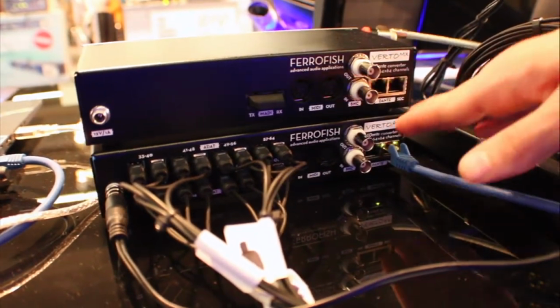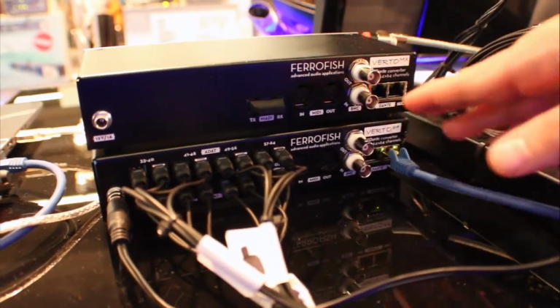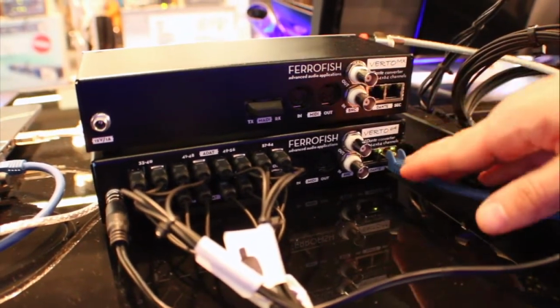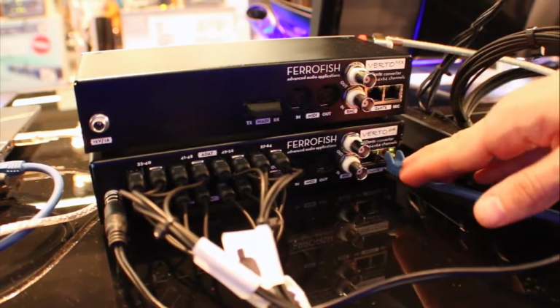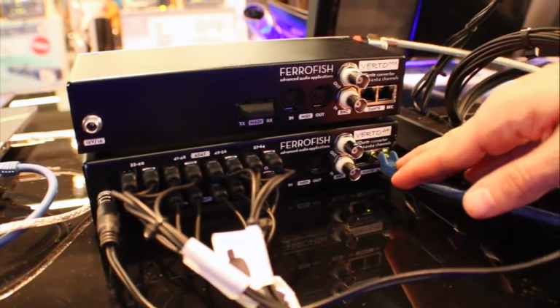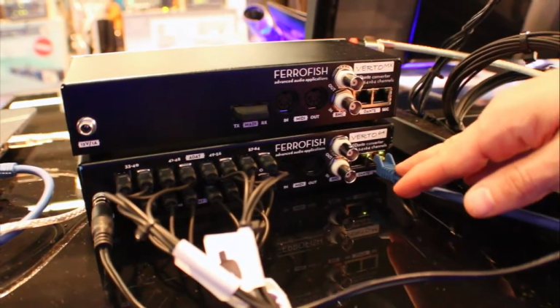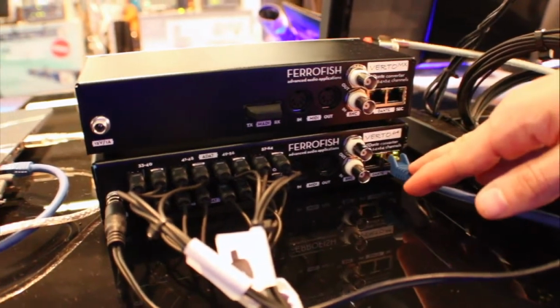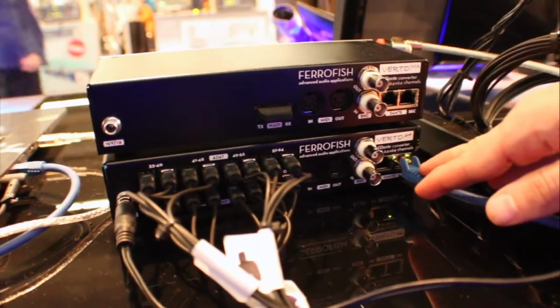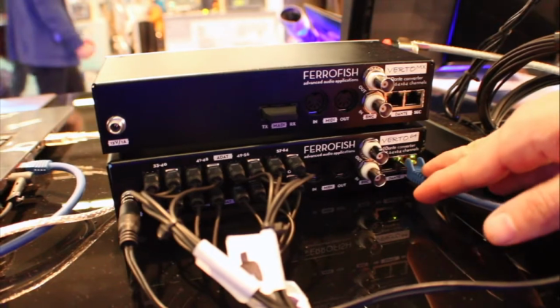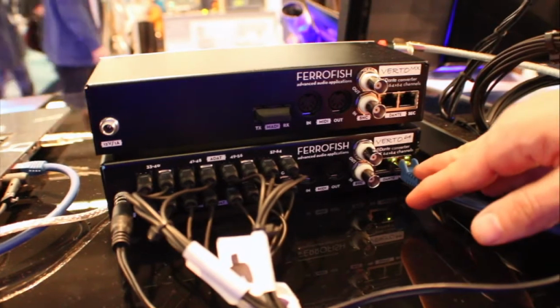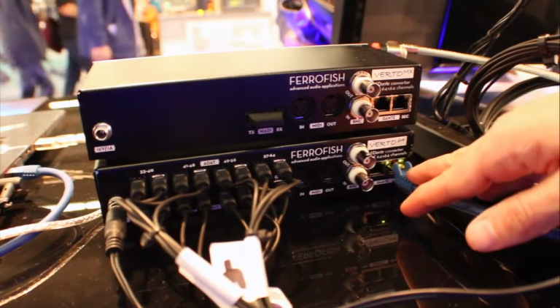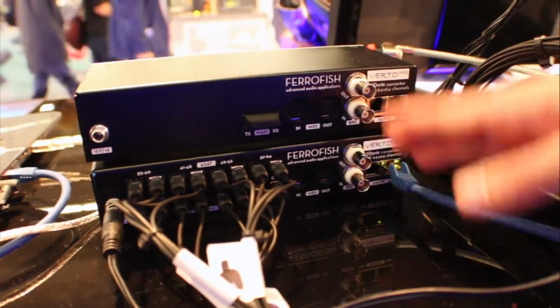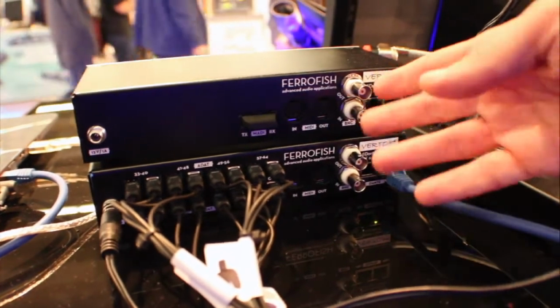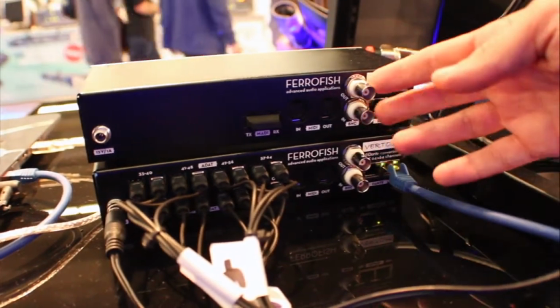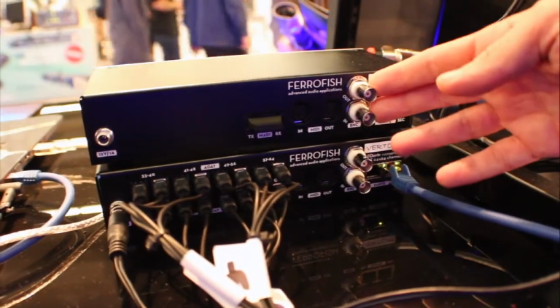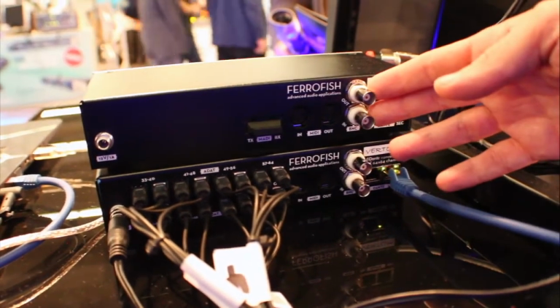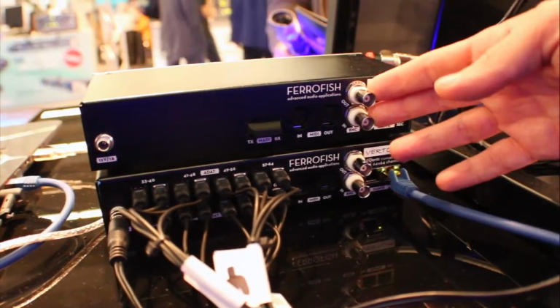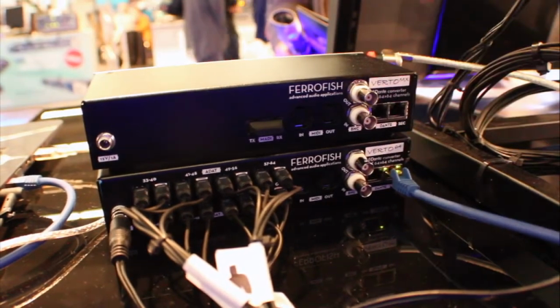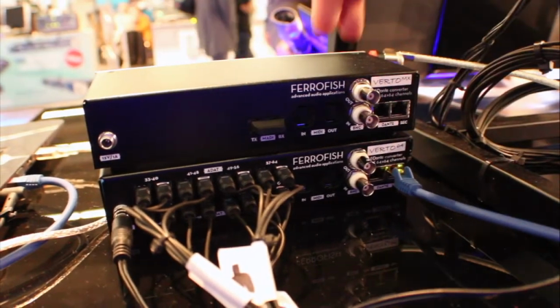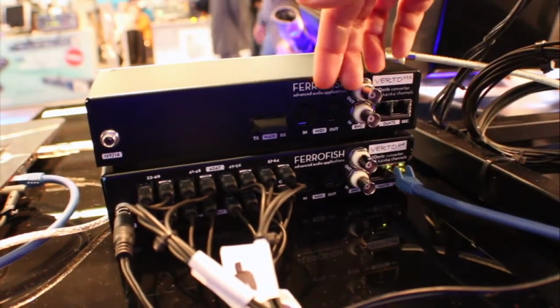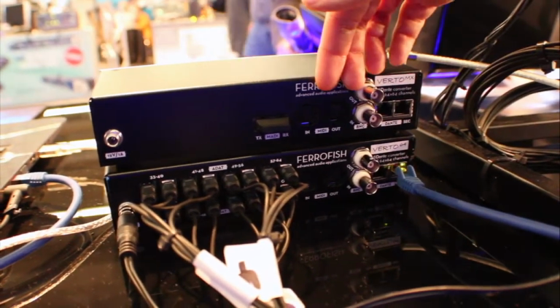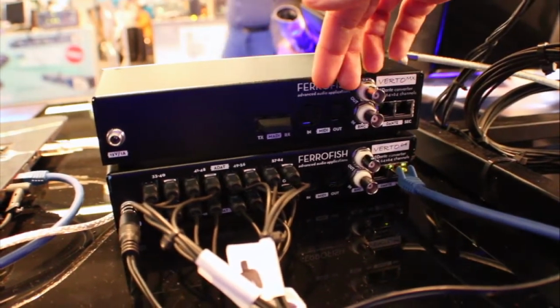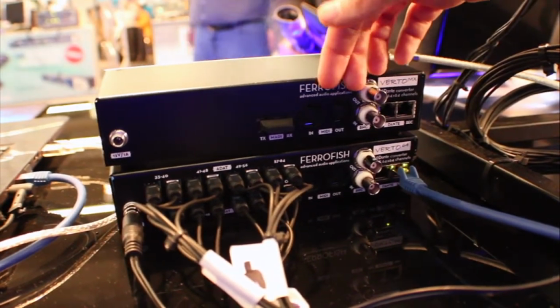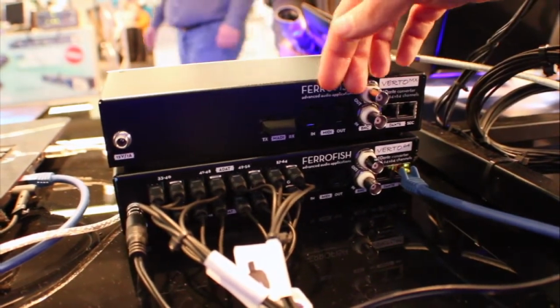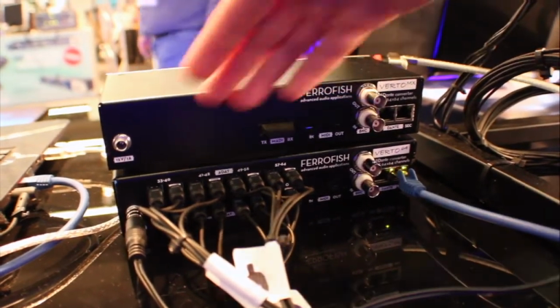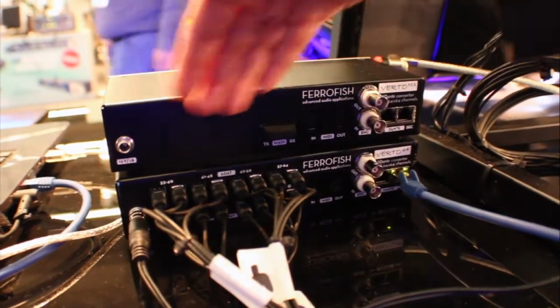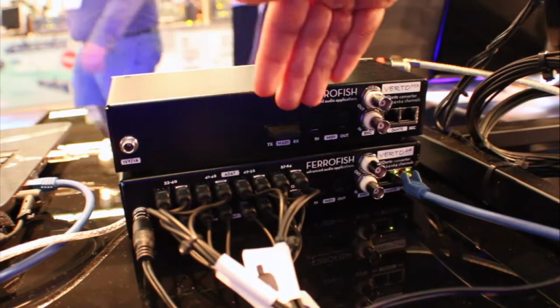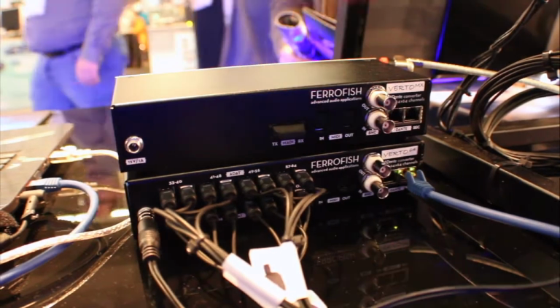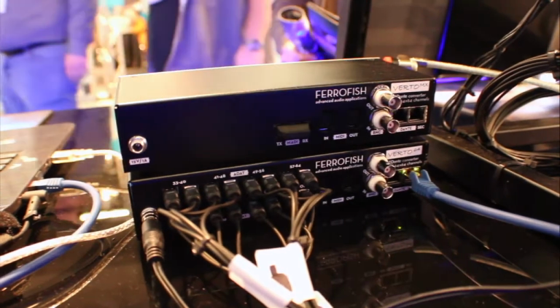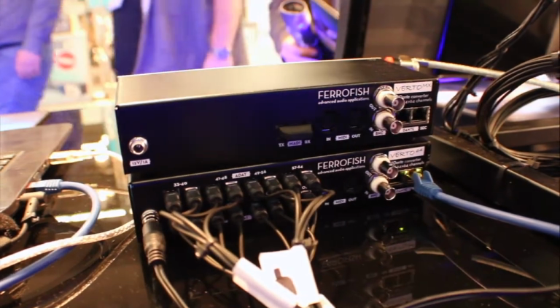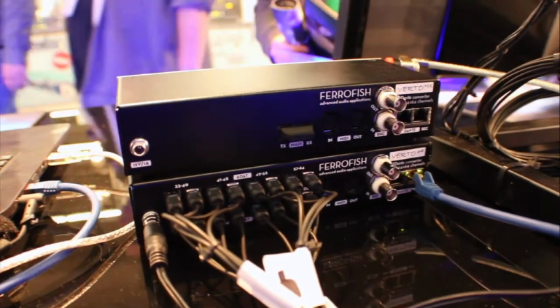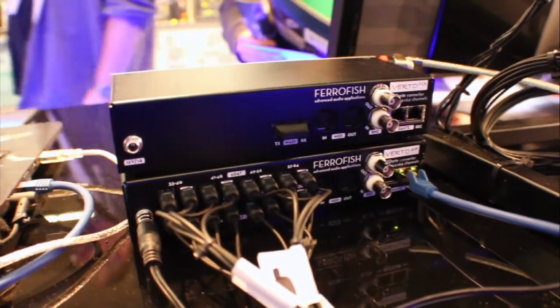We have redundant Dante as we have on all products. We have the BNC word clock, the MIDI input and output, and the digital ports where it converts to.